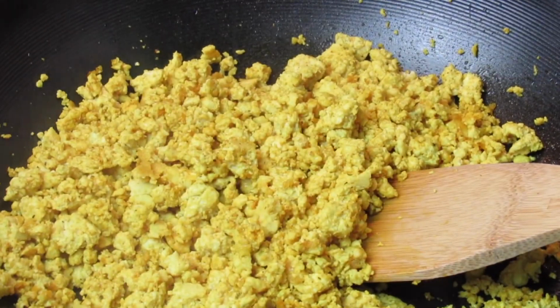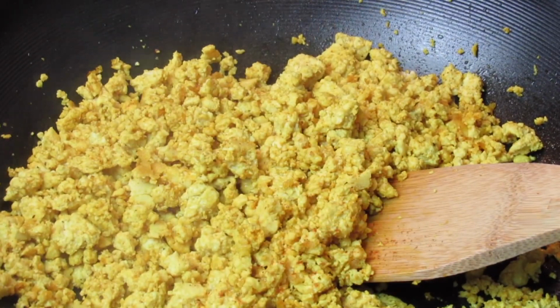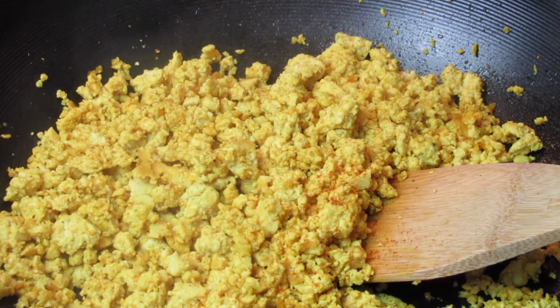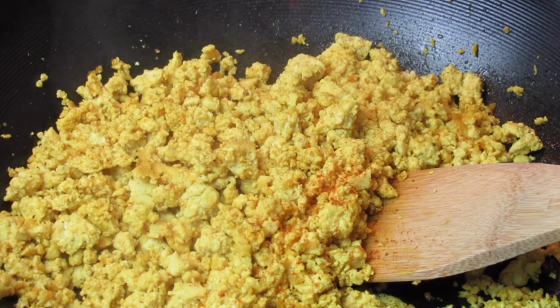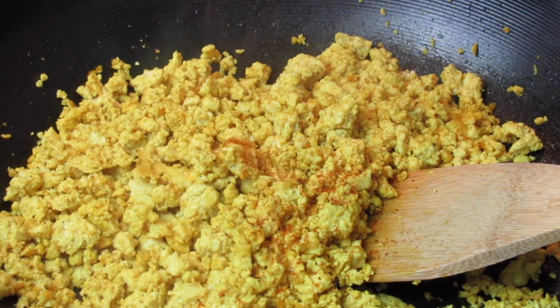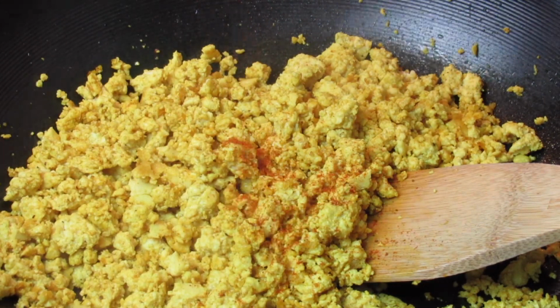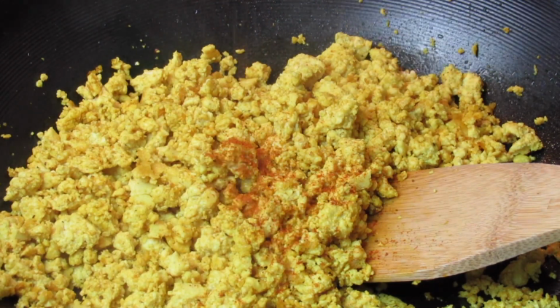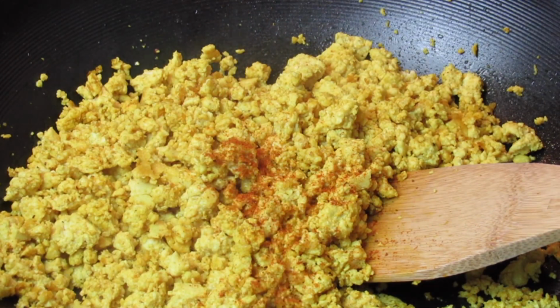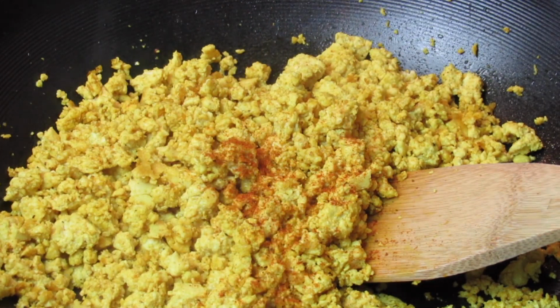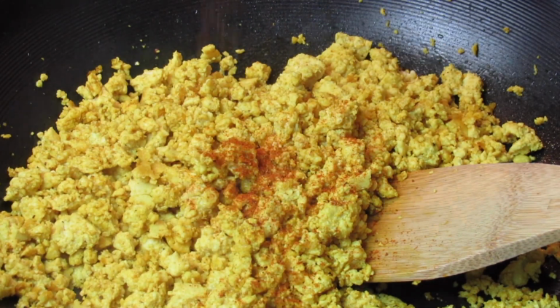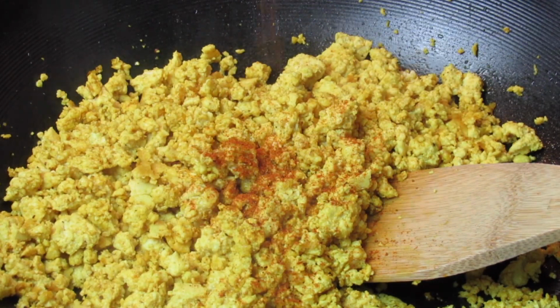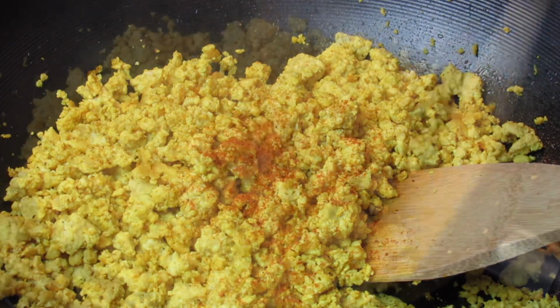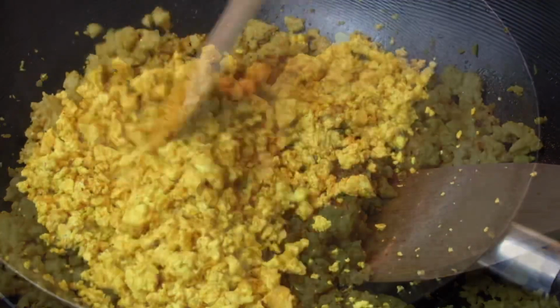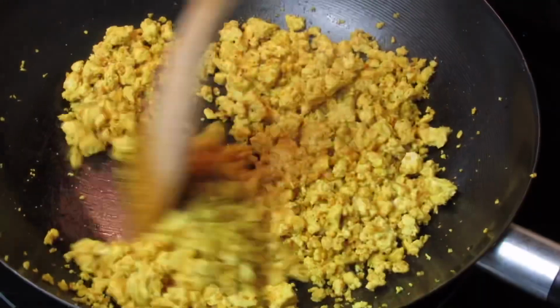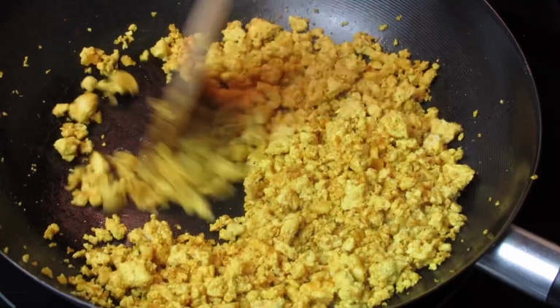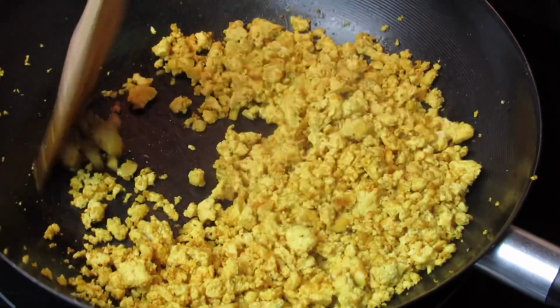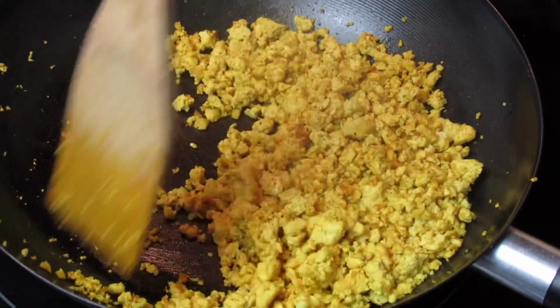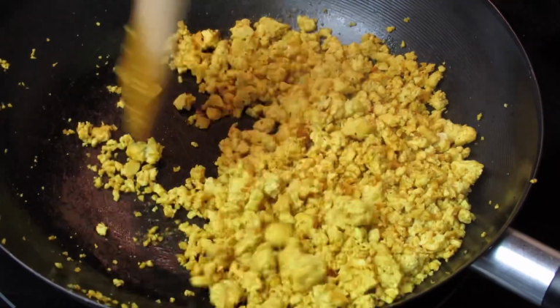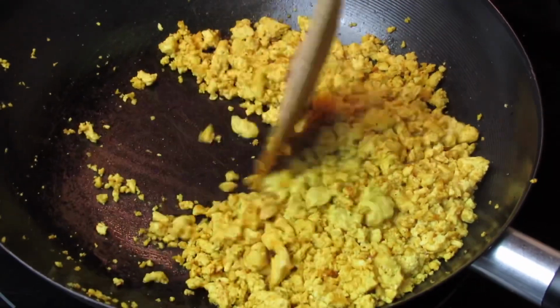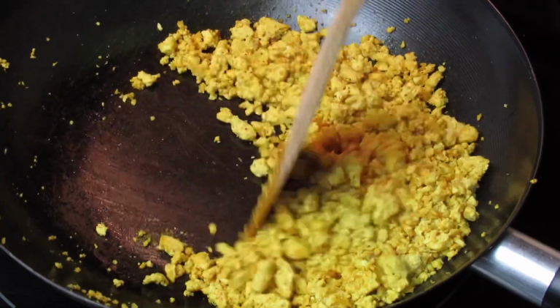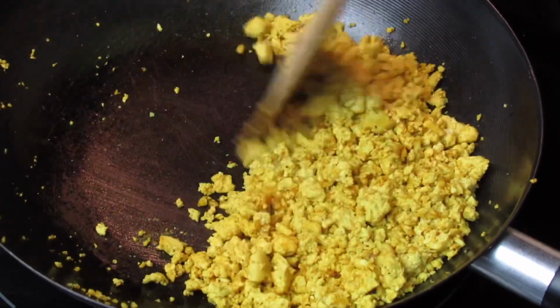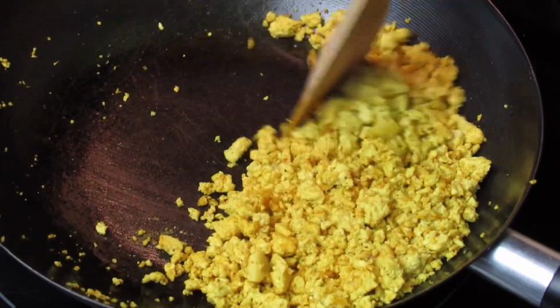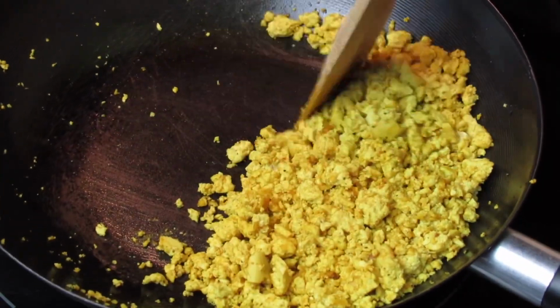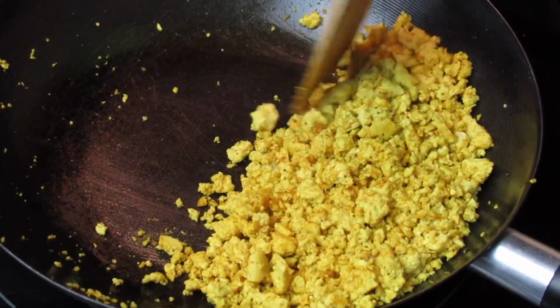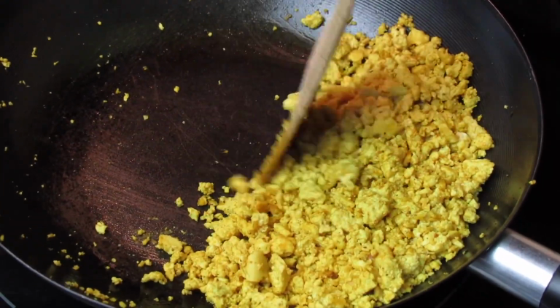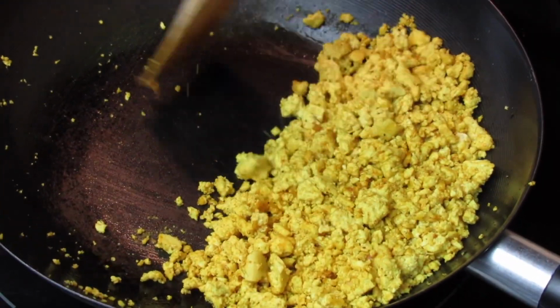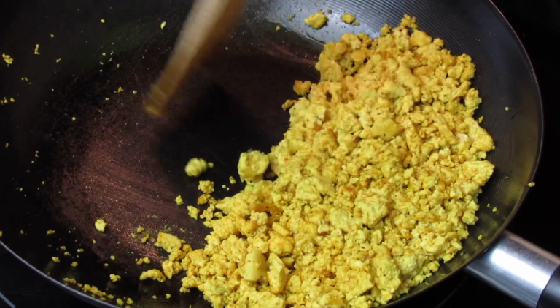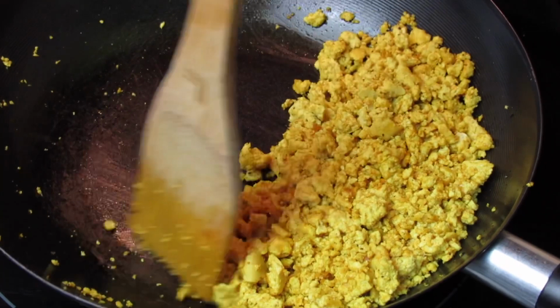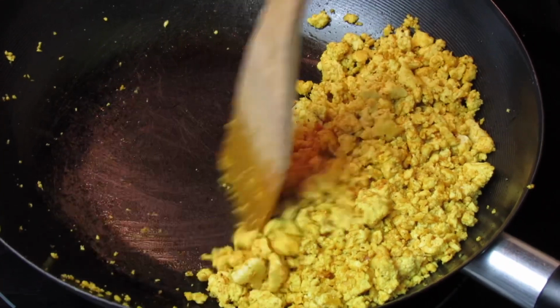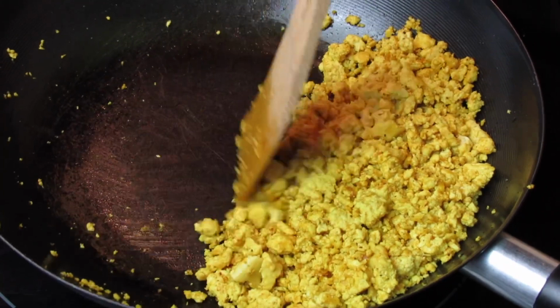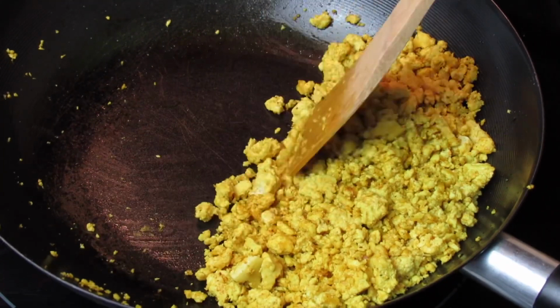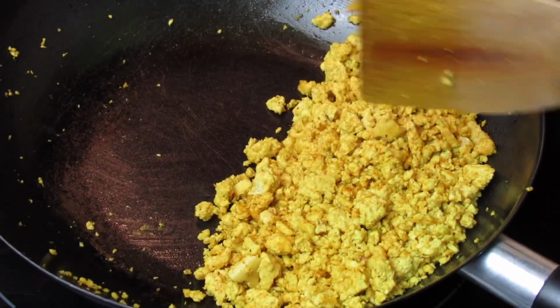I'm adding more Old Bay seasoning, so make sure to season this to fit your liking. This is perfect for me. I'm going to set it to one side of the pot, add a bit more oil, and sauté the onion, garlic, and carrot for about two minutes.